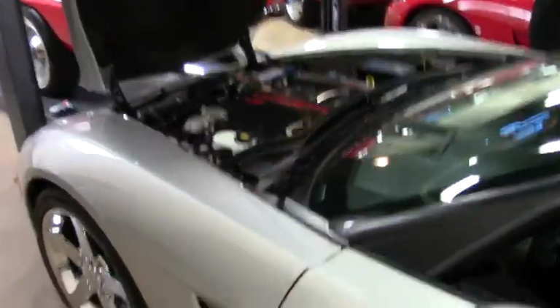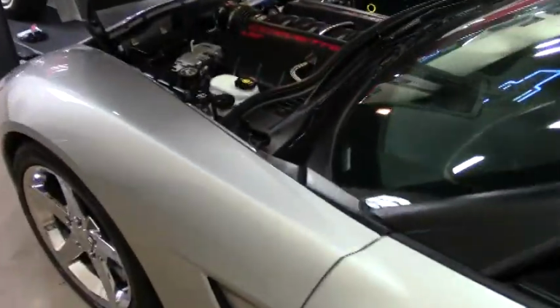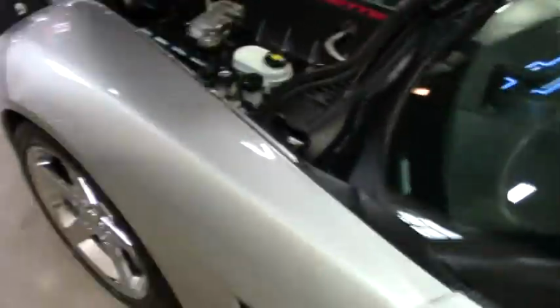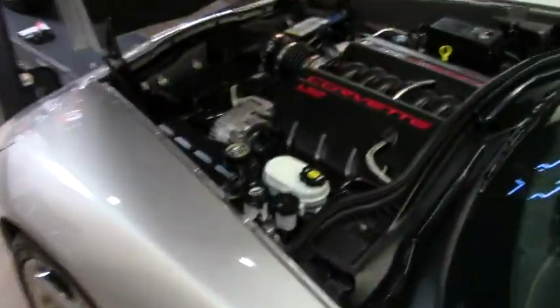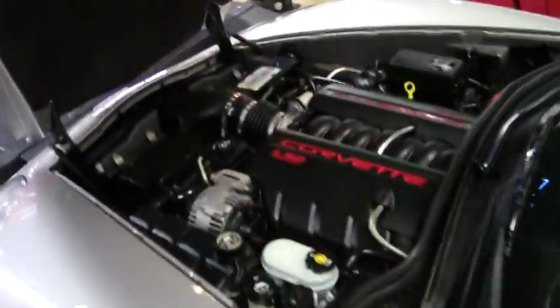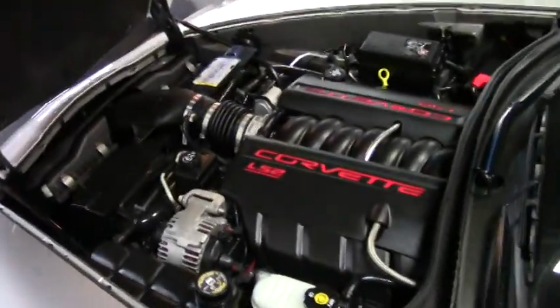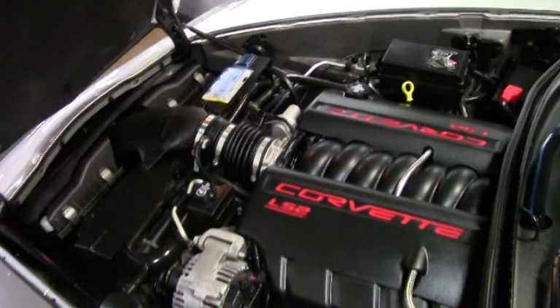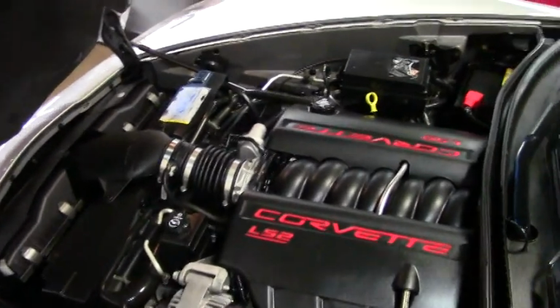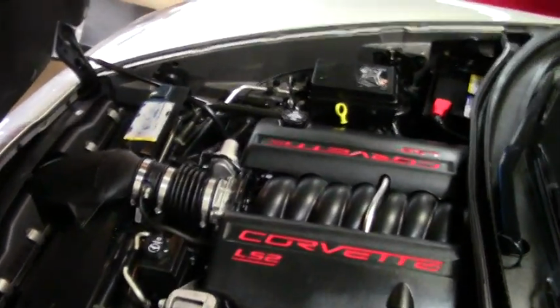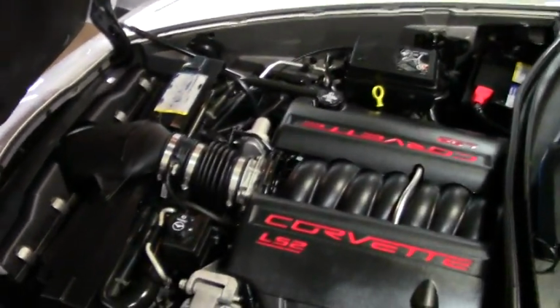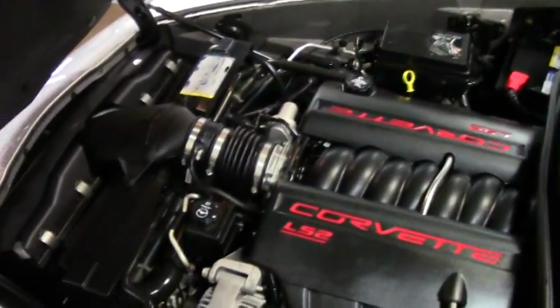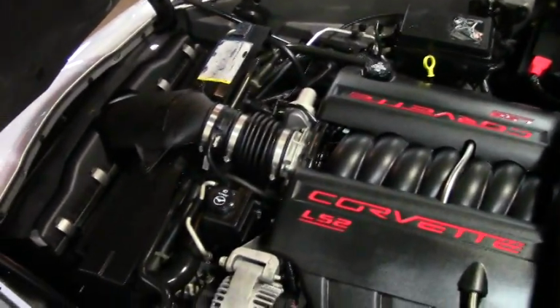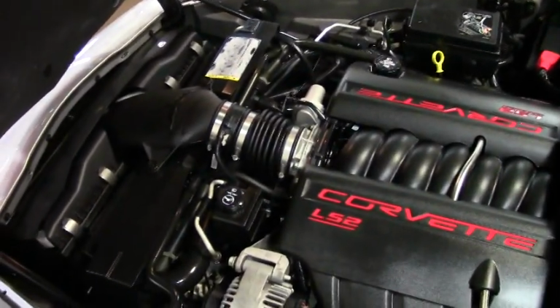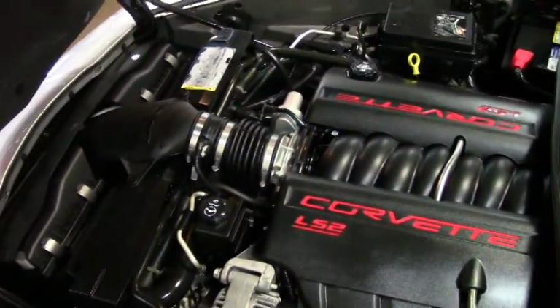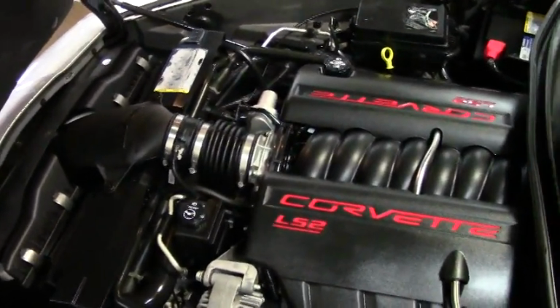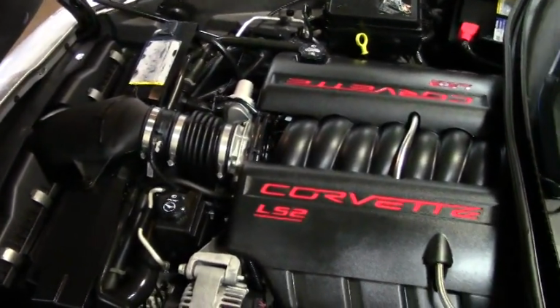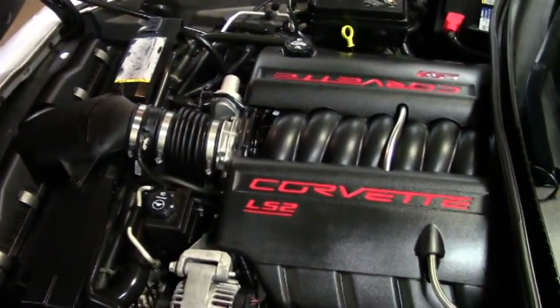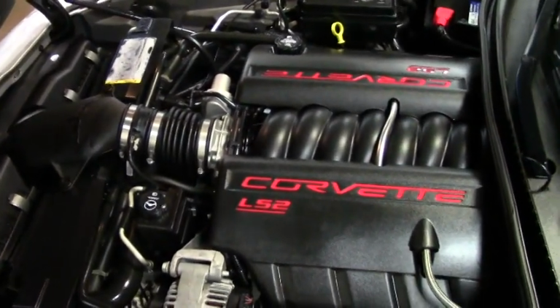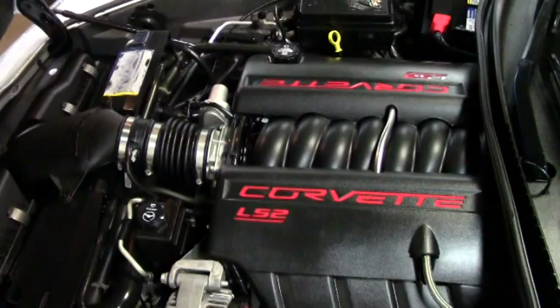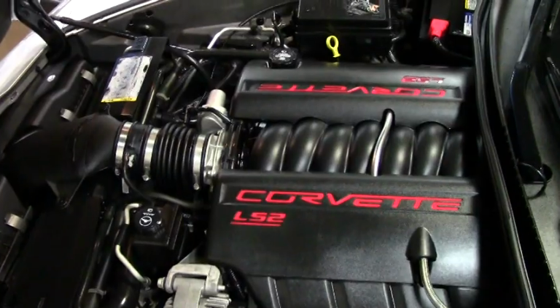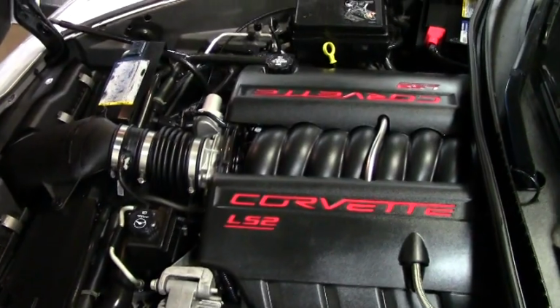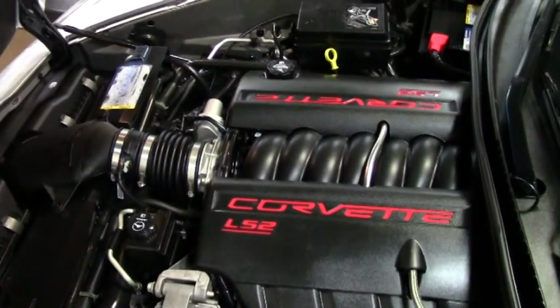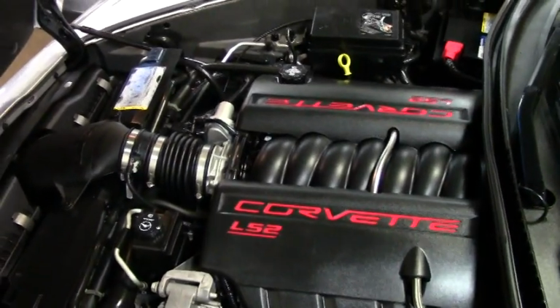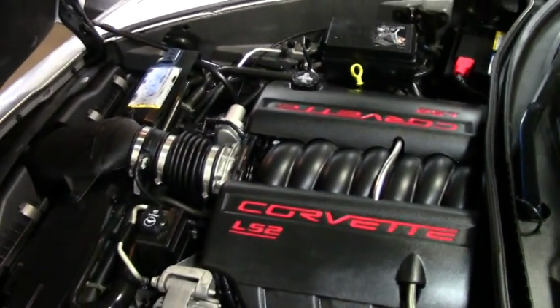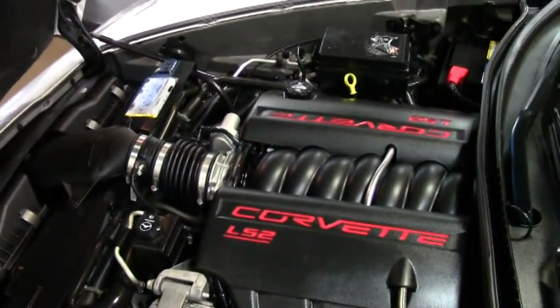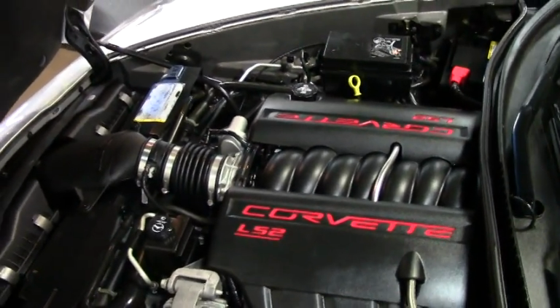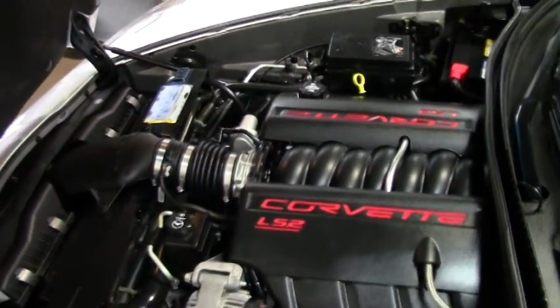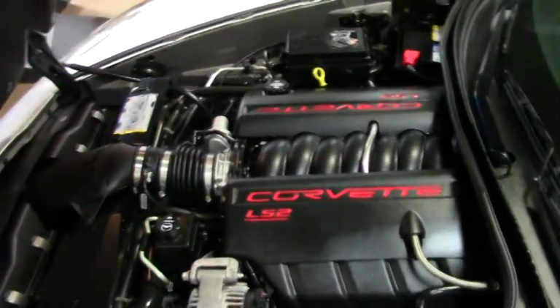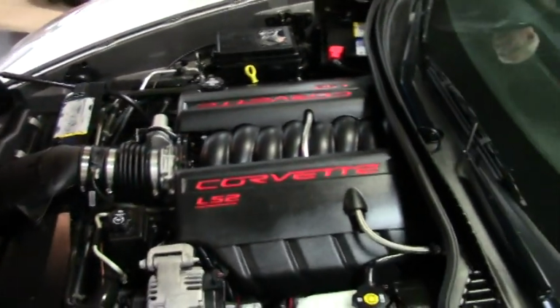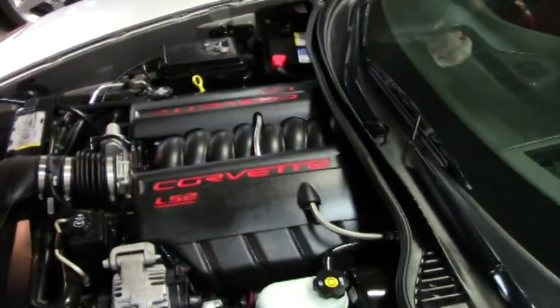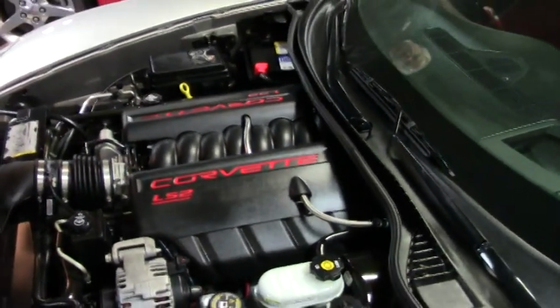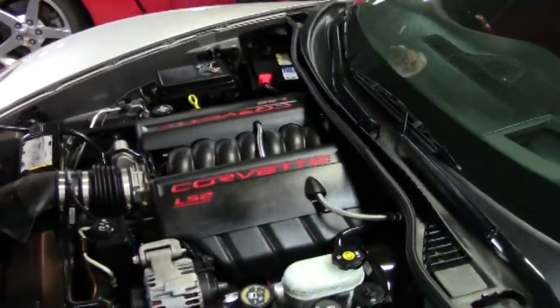As you can see by the engine compartment, you've got an LS2 — very clean. It would go excellent in your garage and on the road.